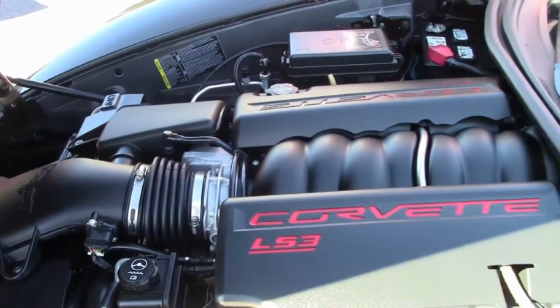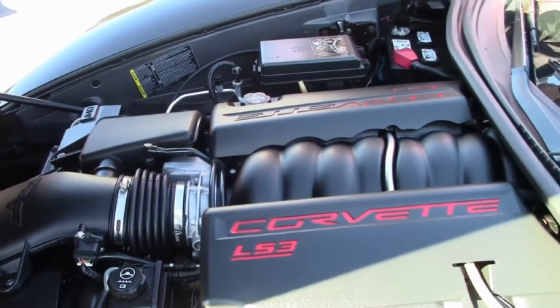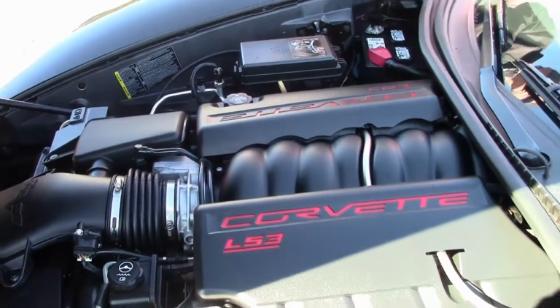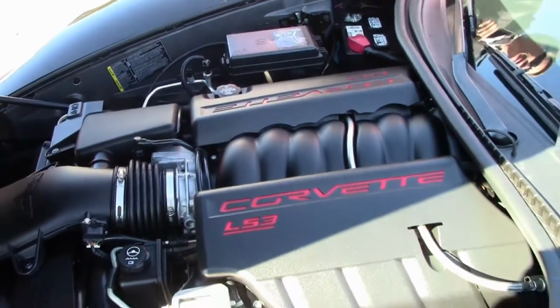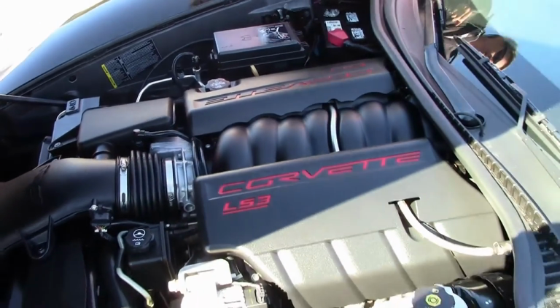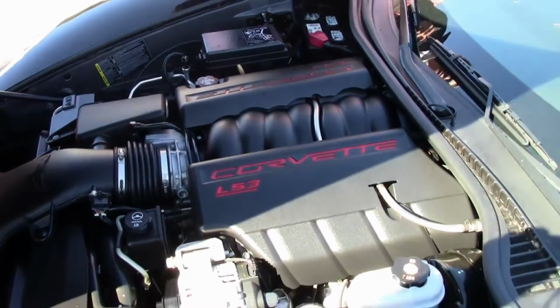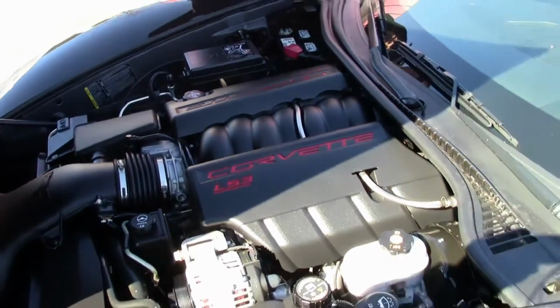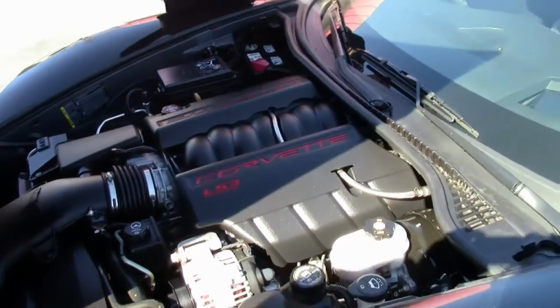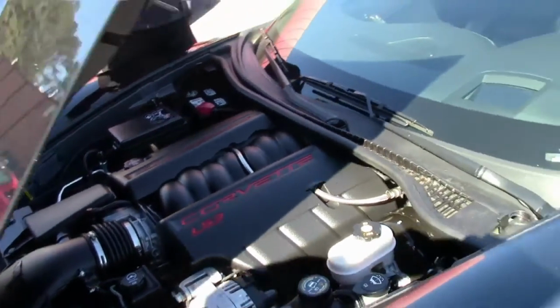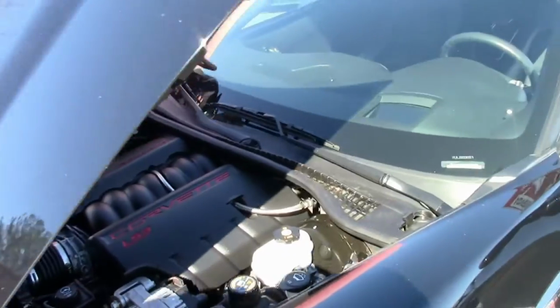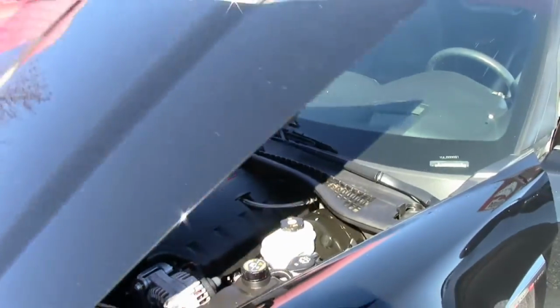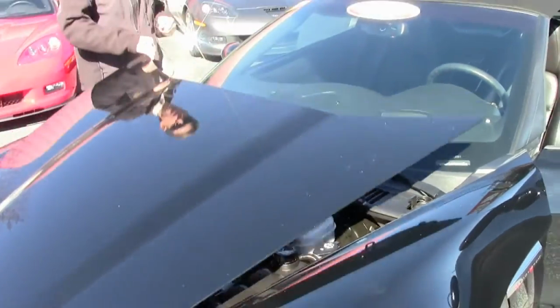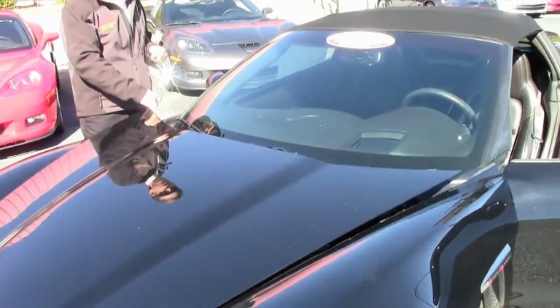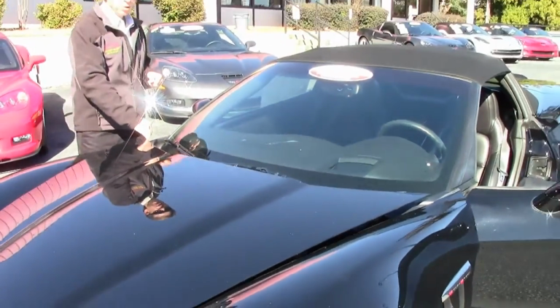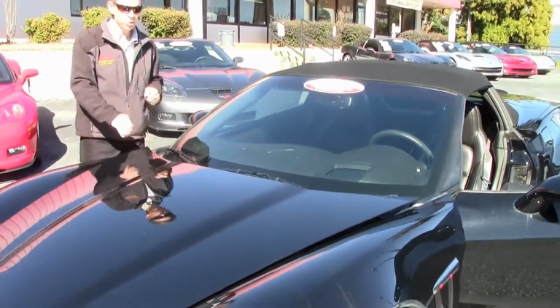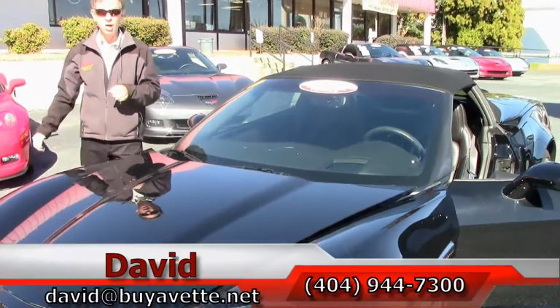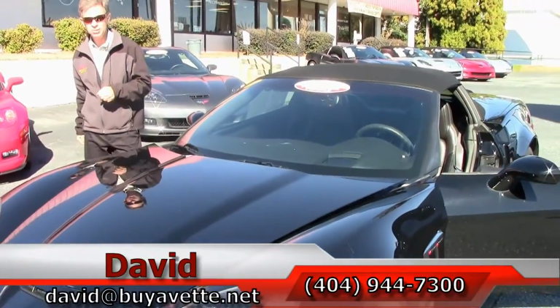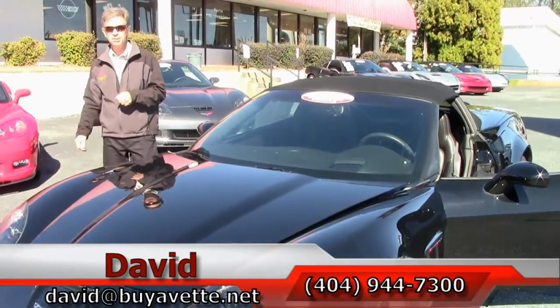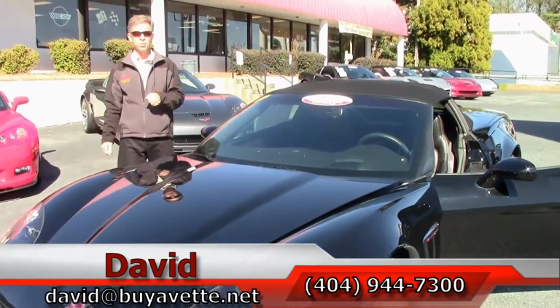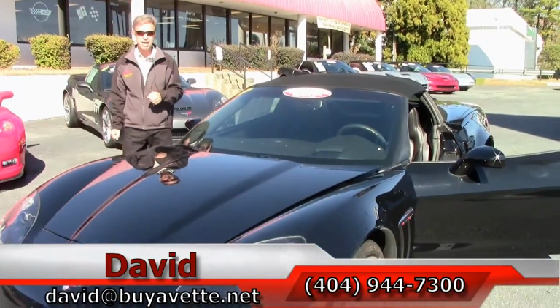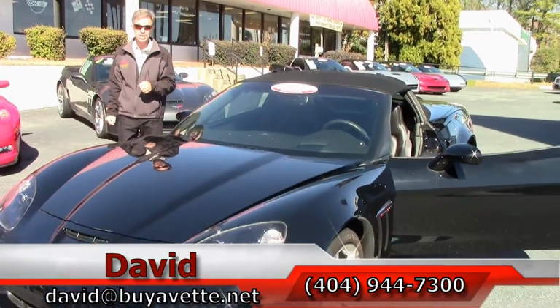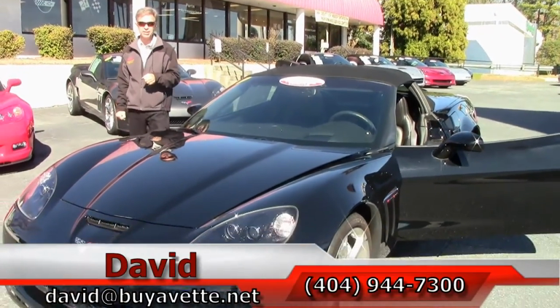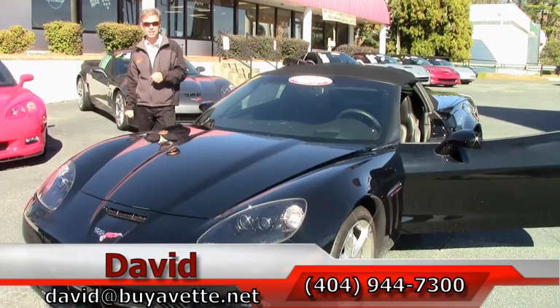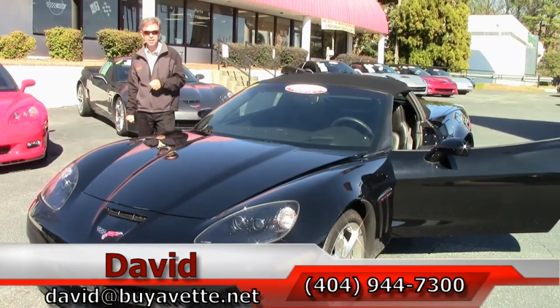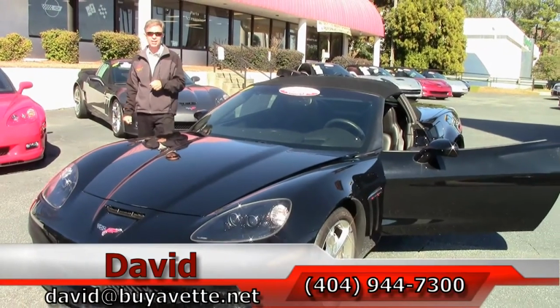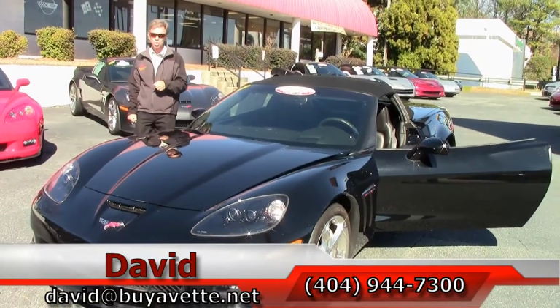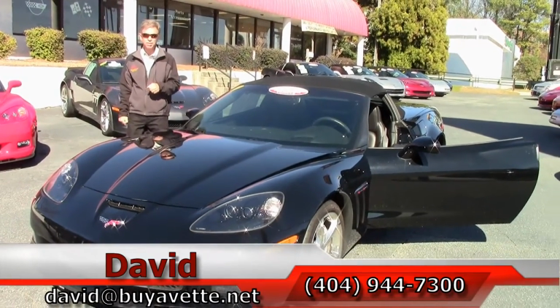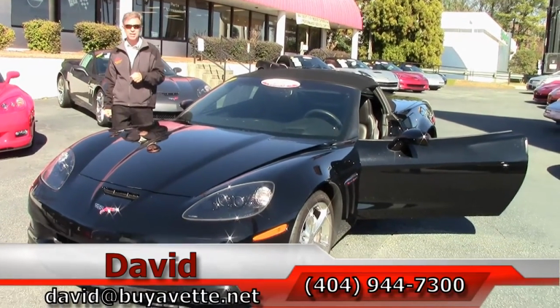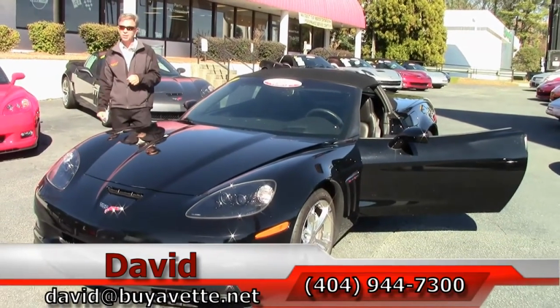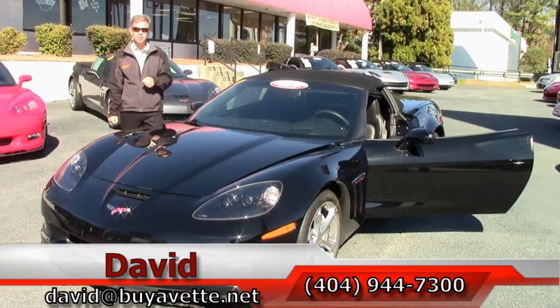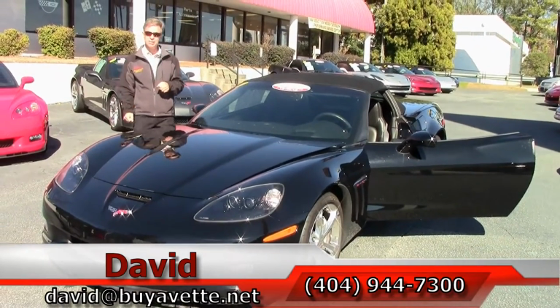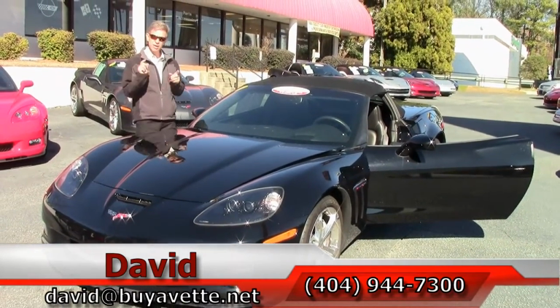If you're thinking about a Corvette of any year, make, or model, you should call us. We are Buy A Vet in Atlanta. Call me direct and always ask for David.